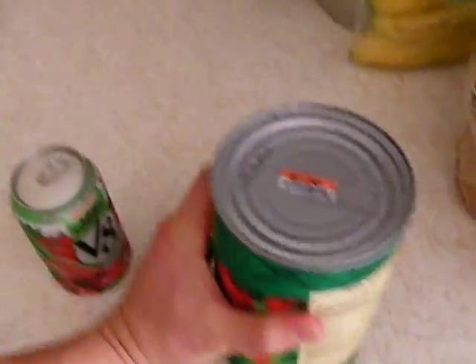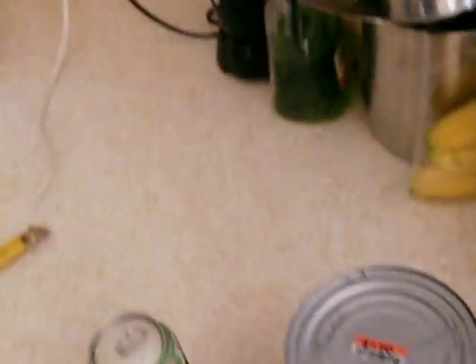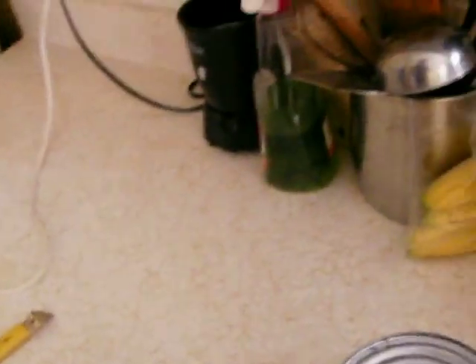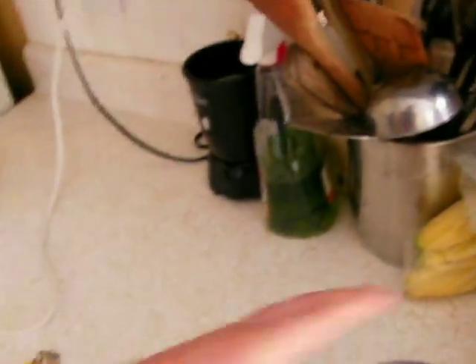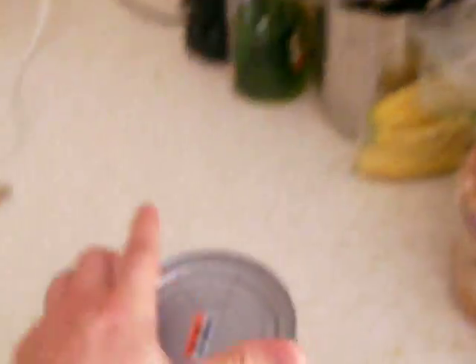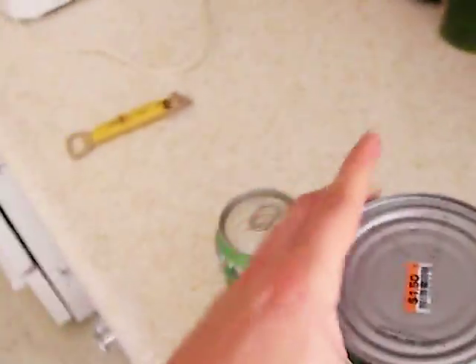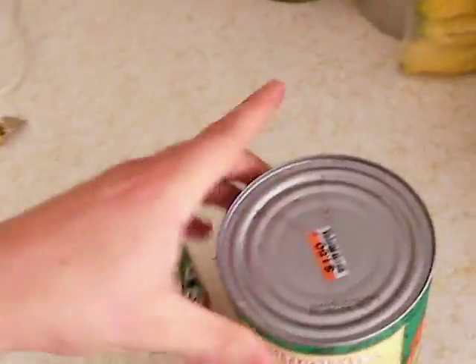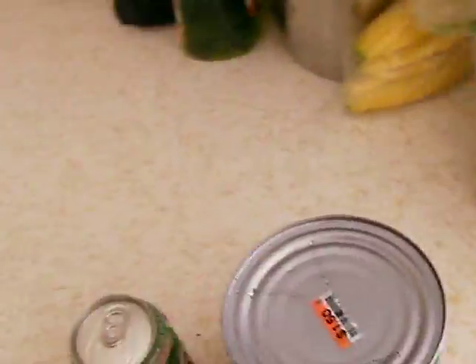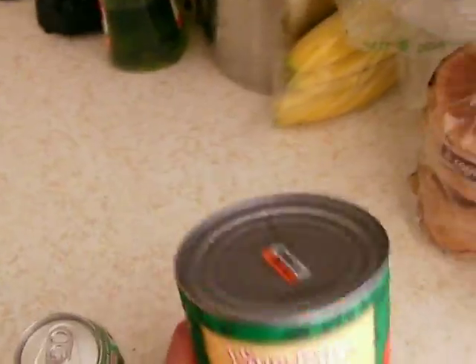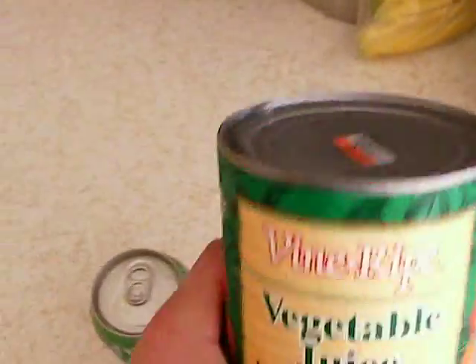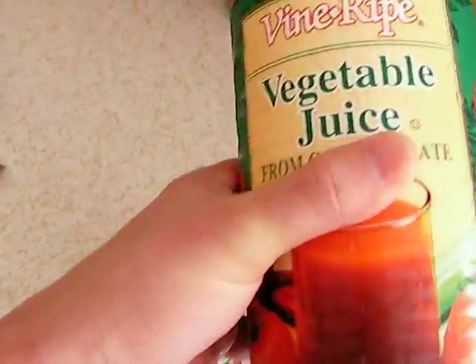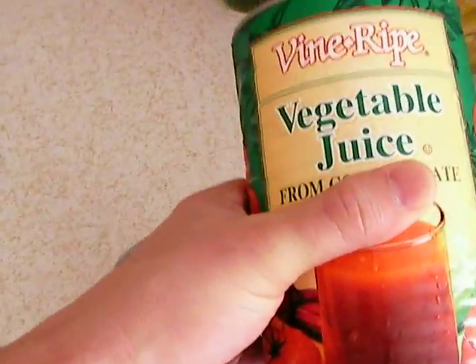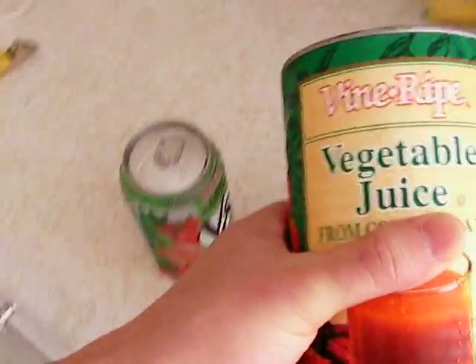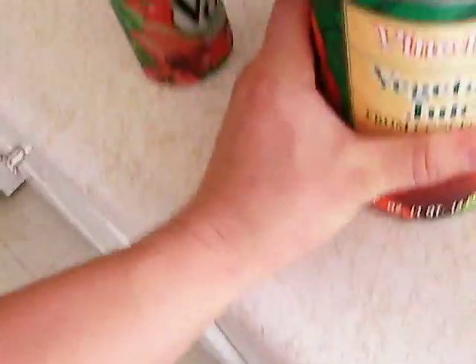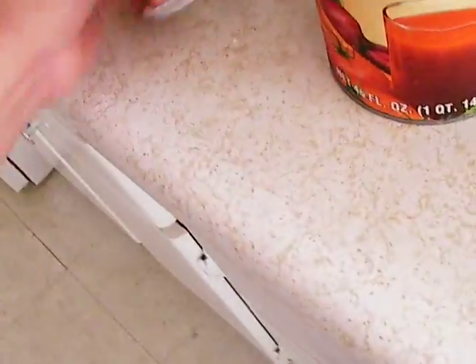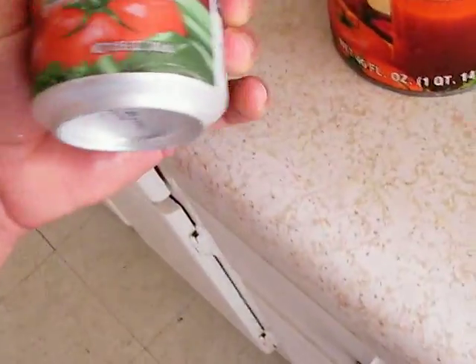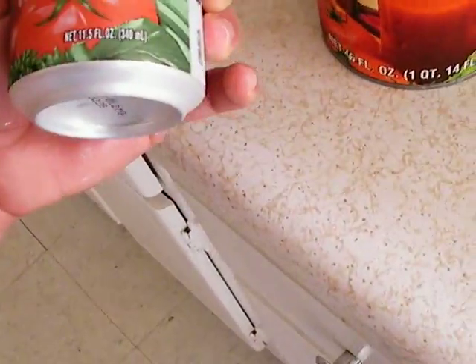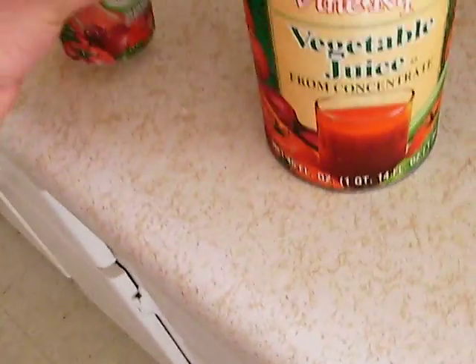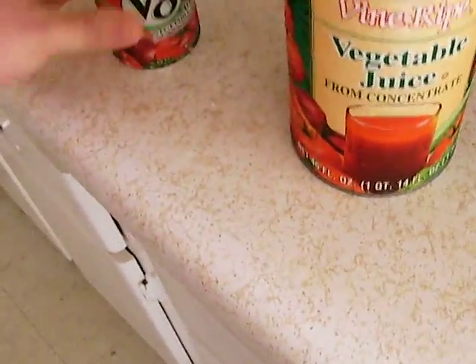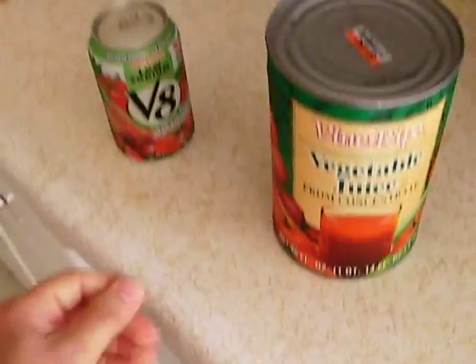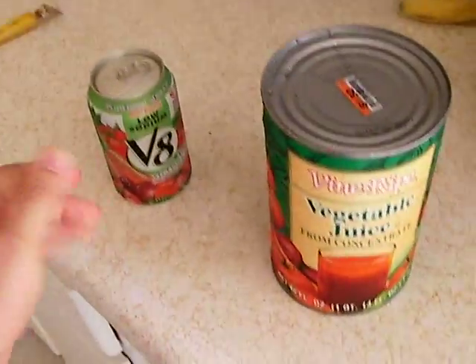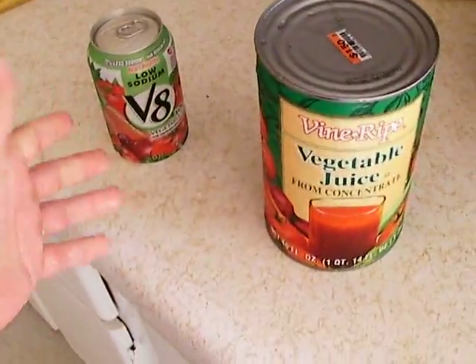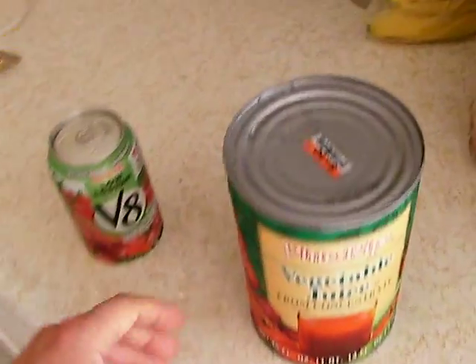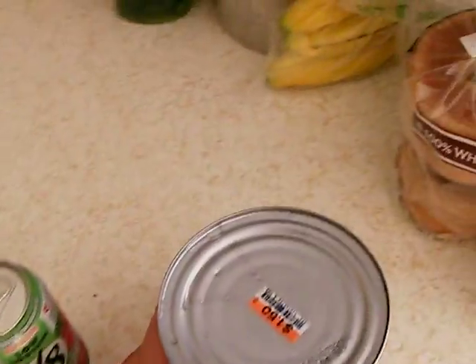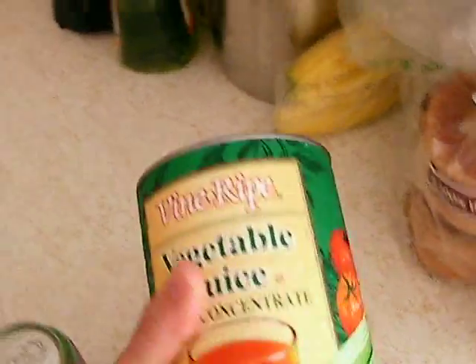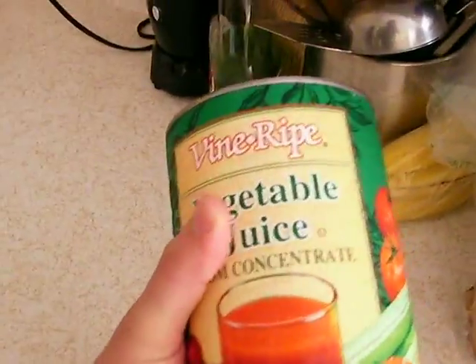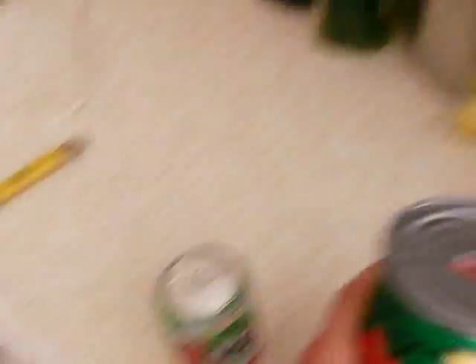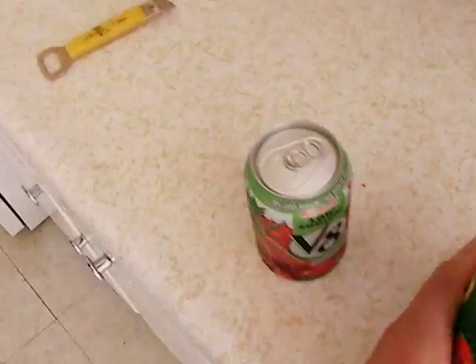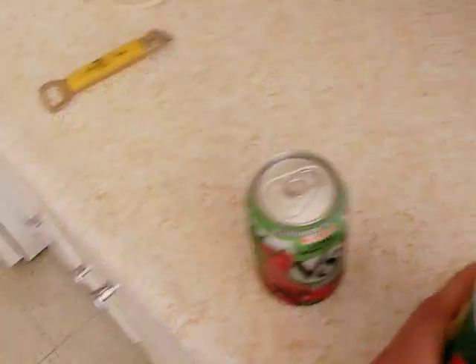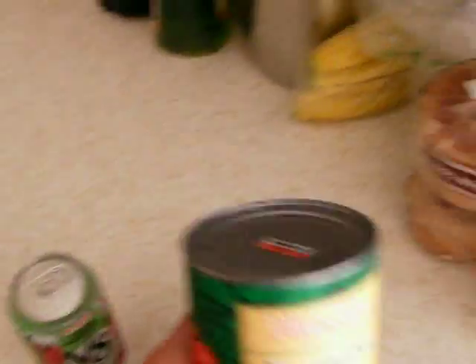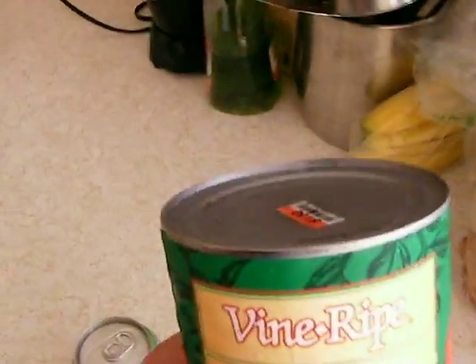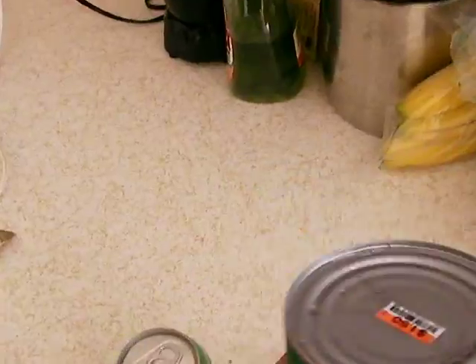First, we're going to compare the price. I got this big thing from Big Lots, which is four times the size of the can for a buck fifty.